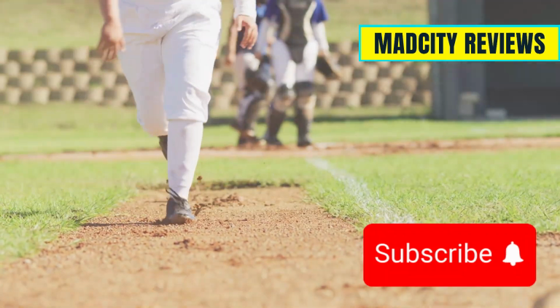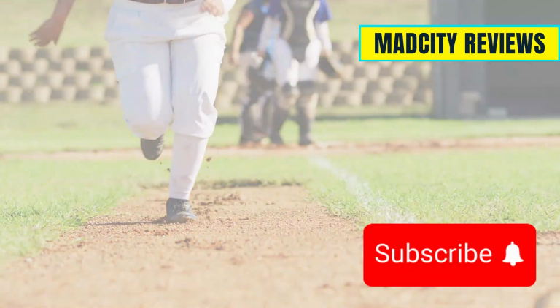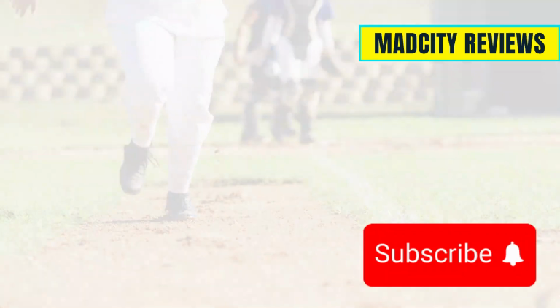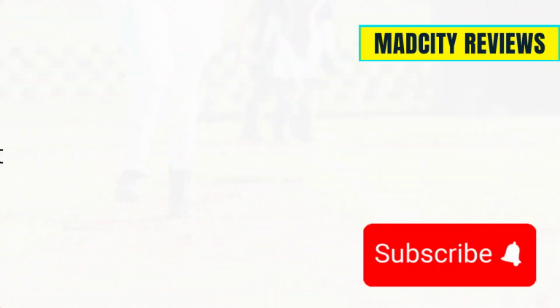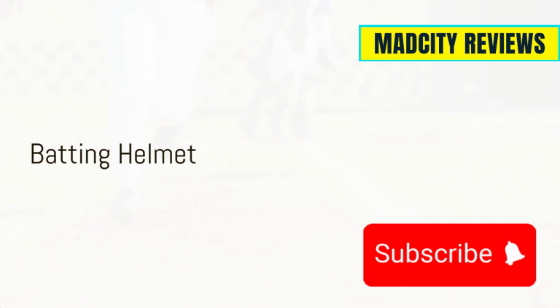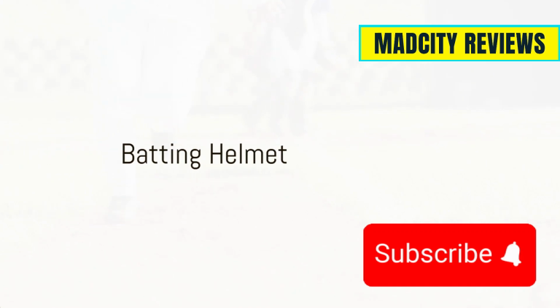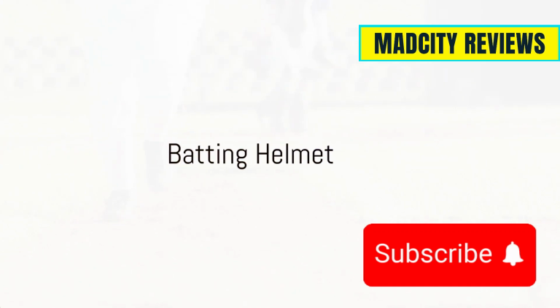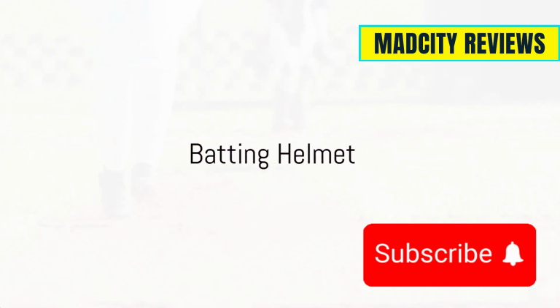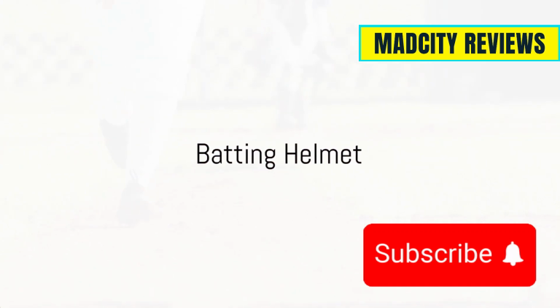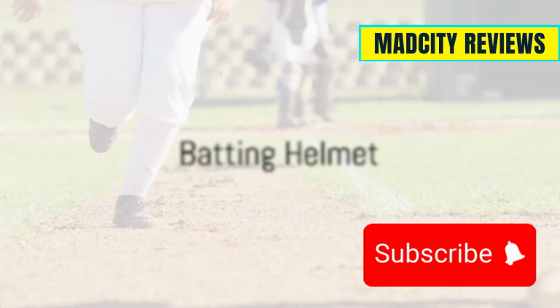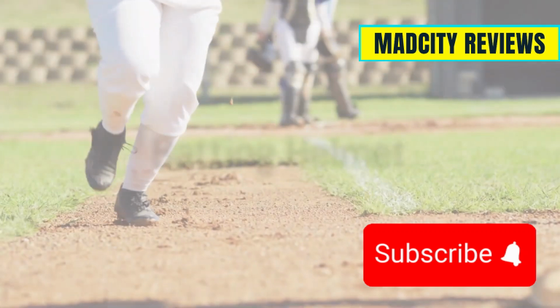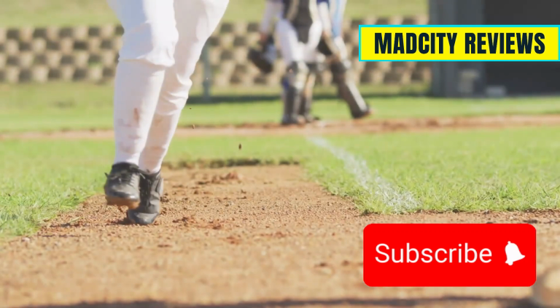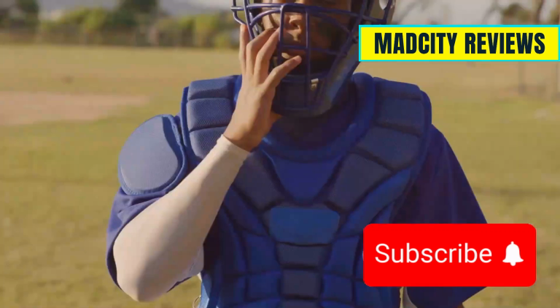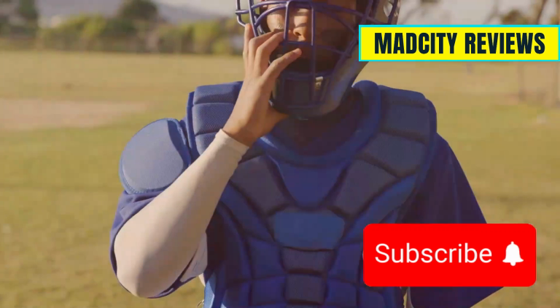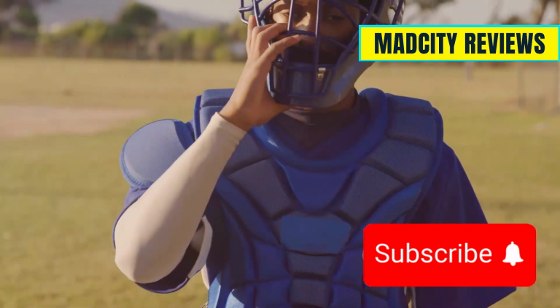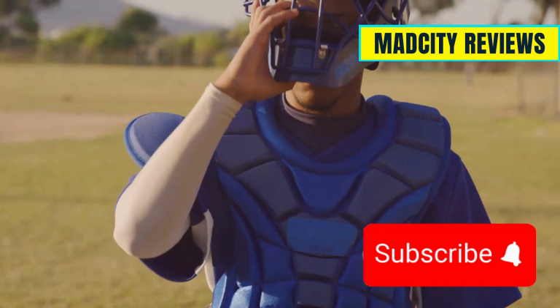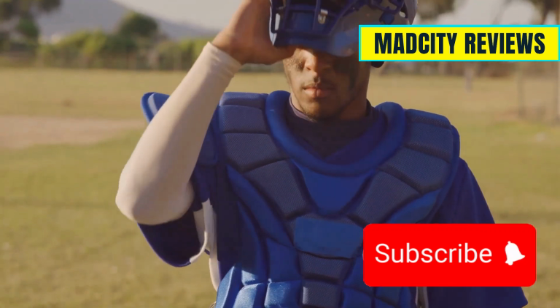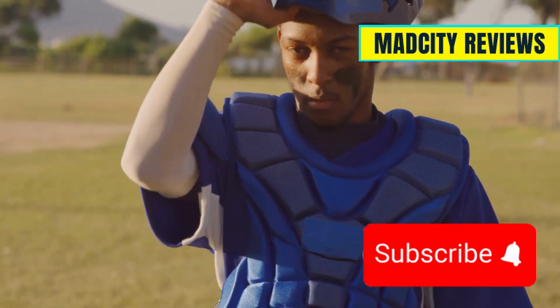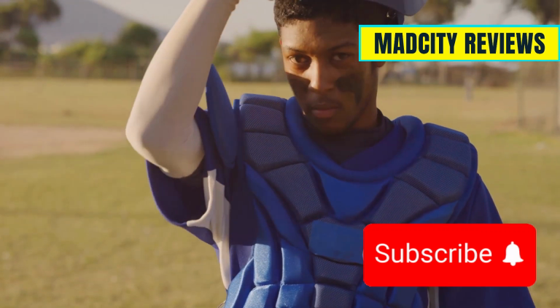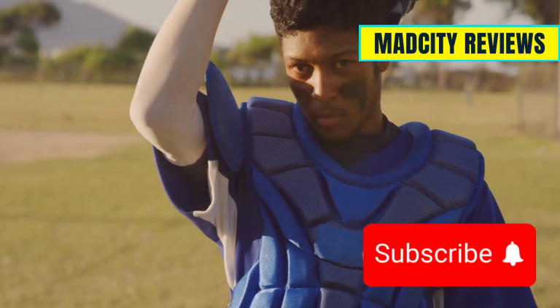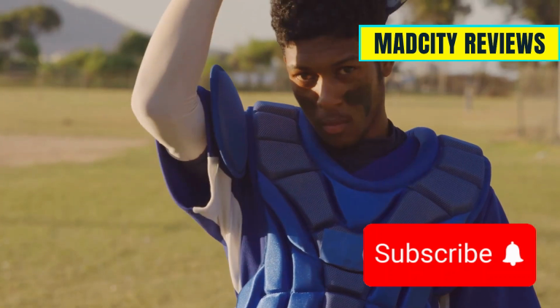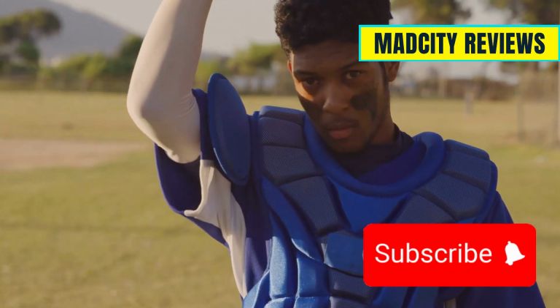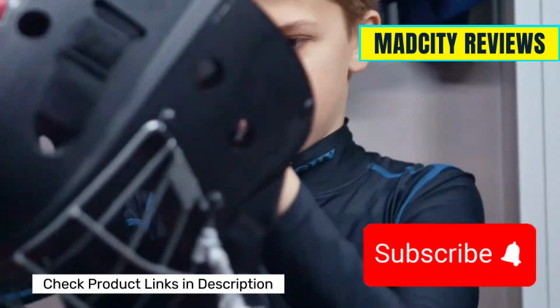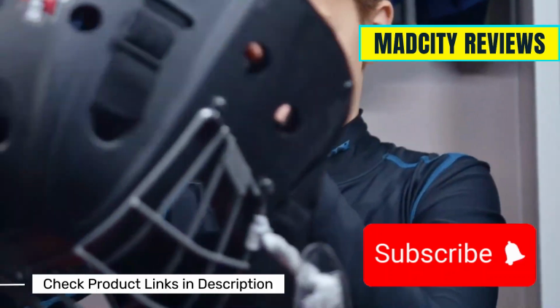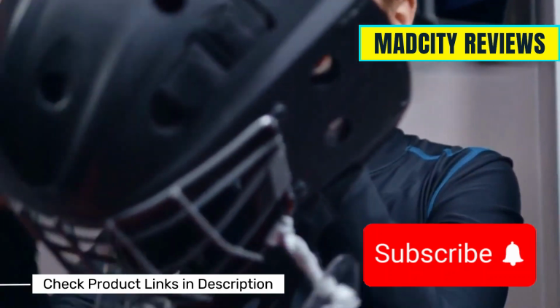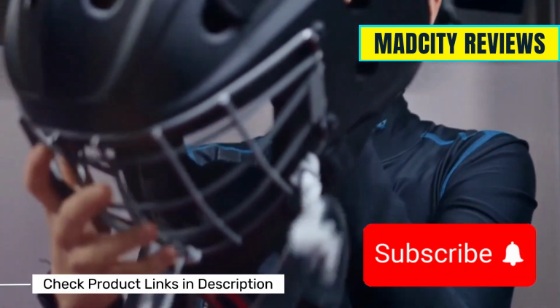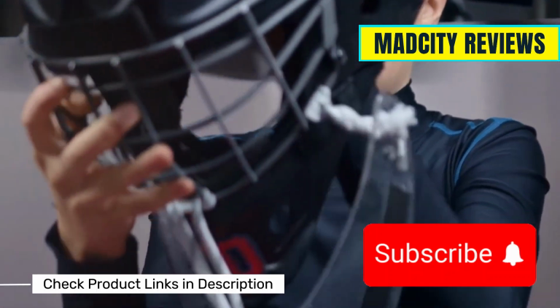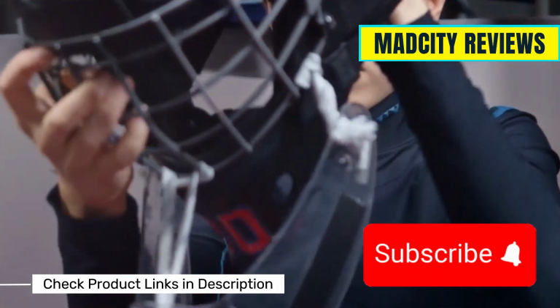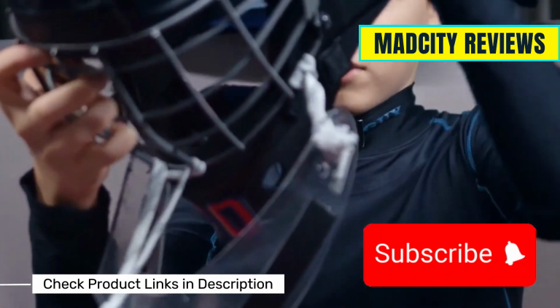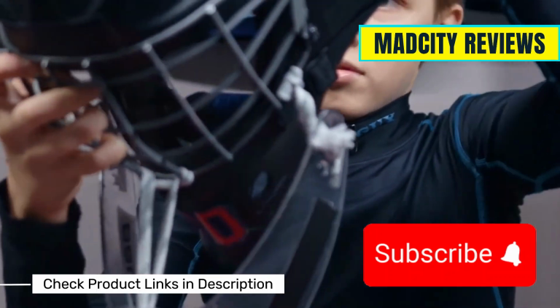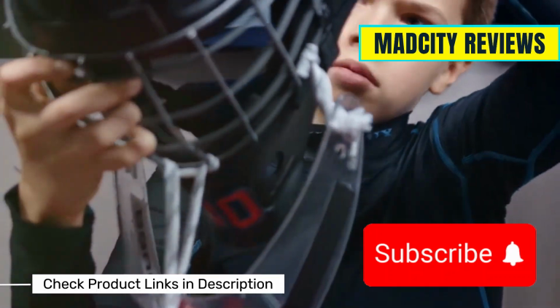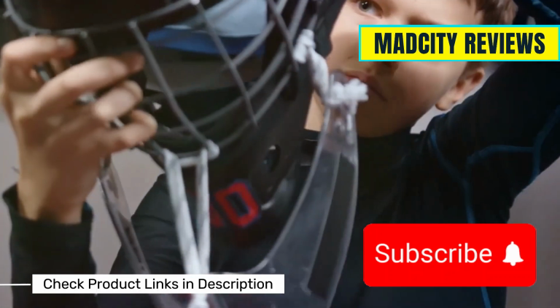Now let's not forget the importance of a batting helmet. Safety first, folks. A good helmet ensures you're protected from any wild pitches. Make sure it fits snugly and has a face guard for added protection.